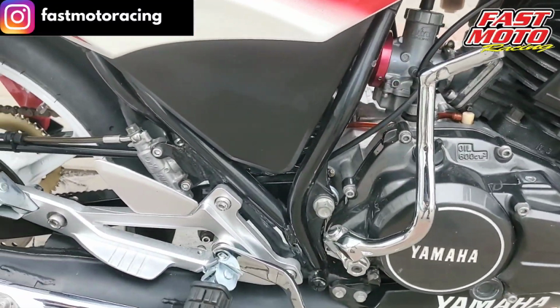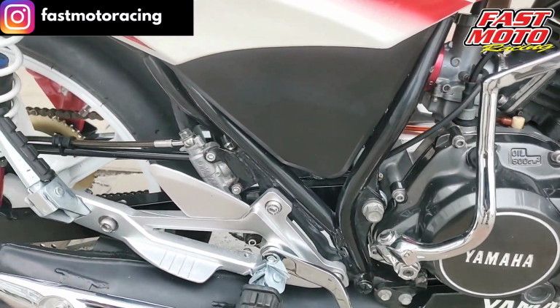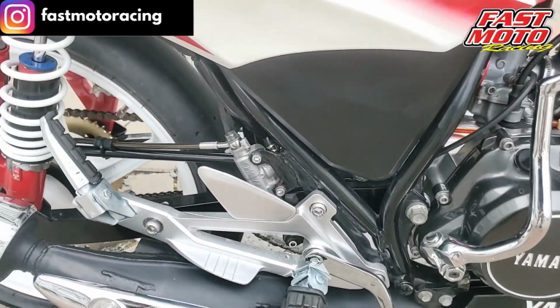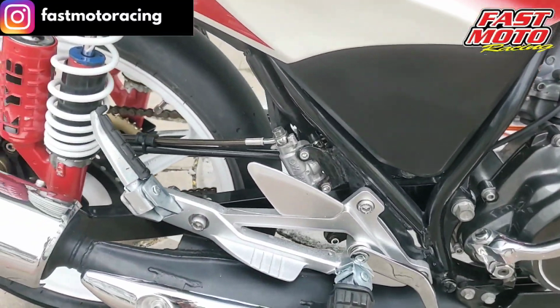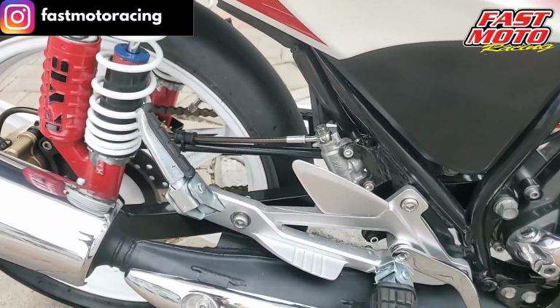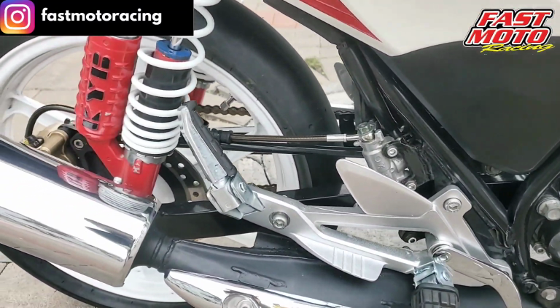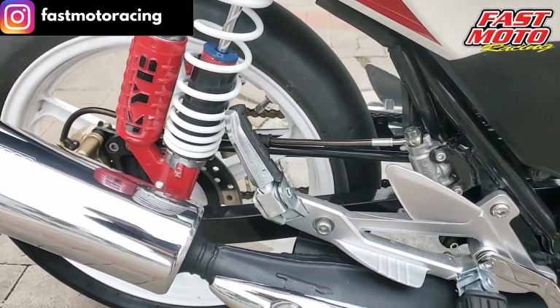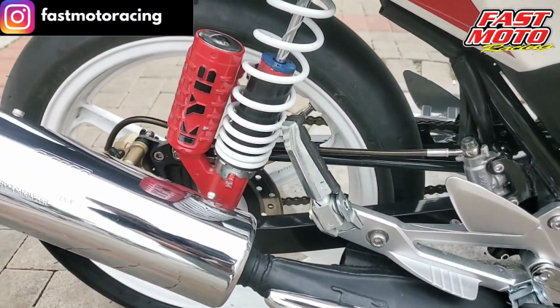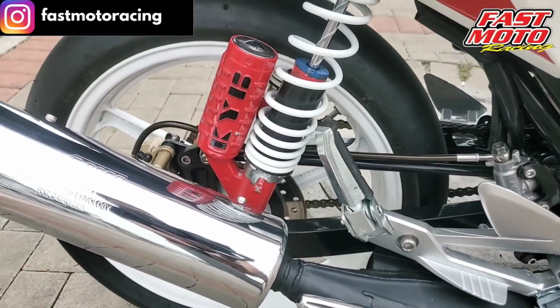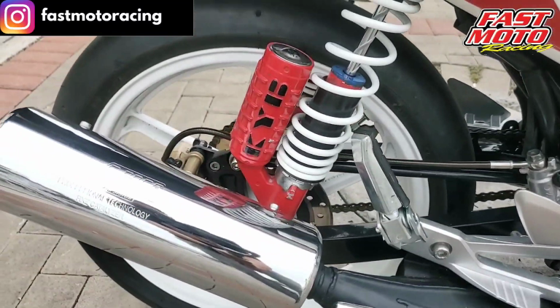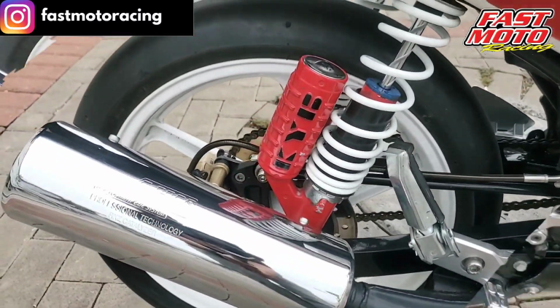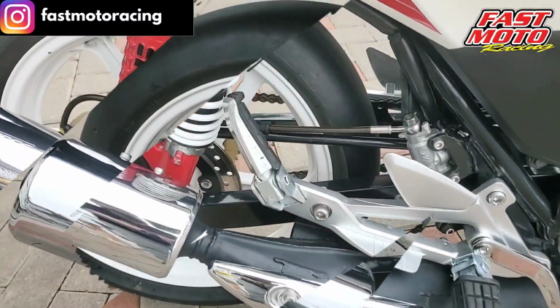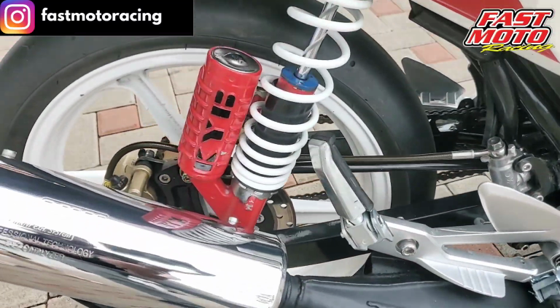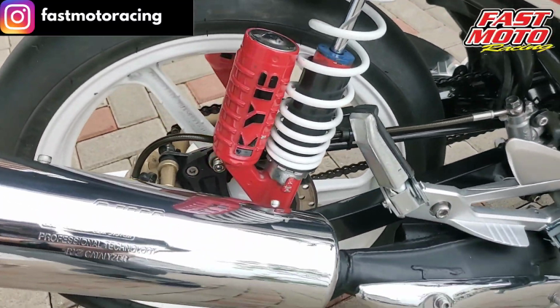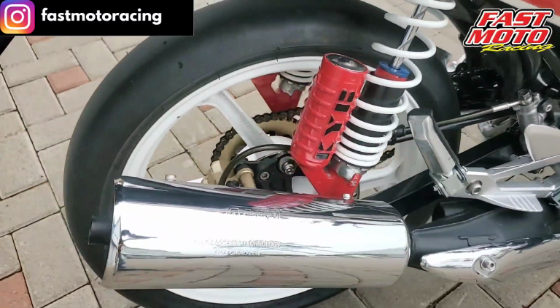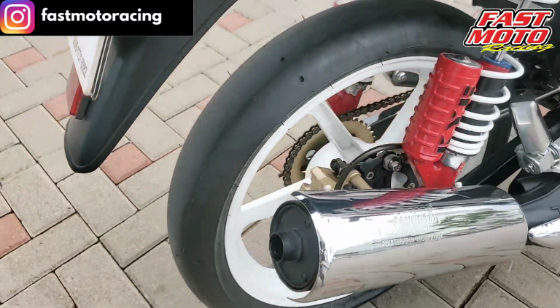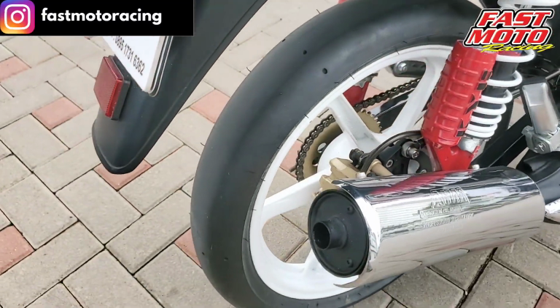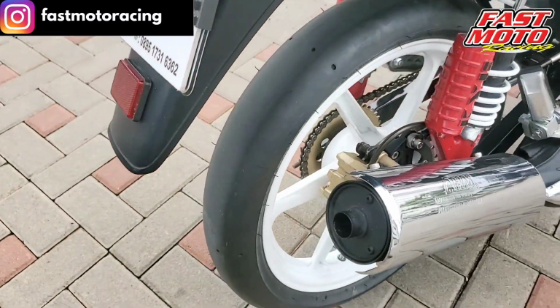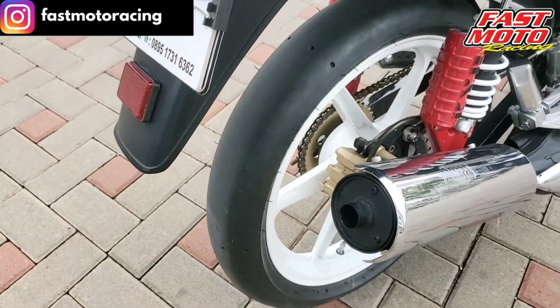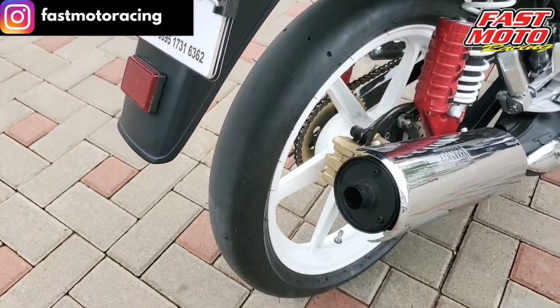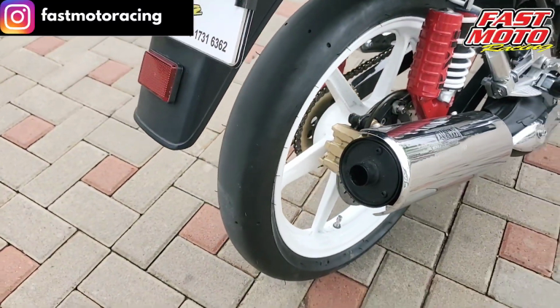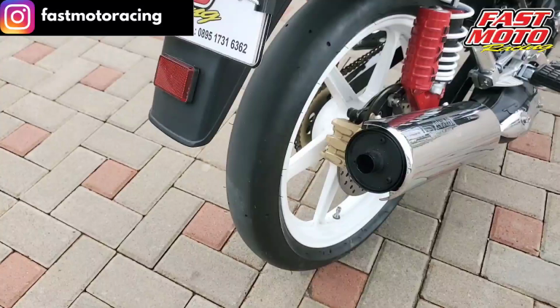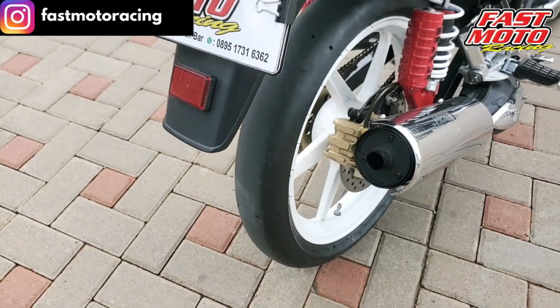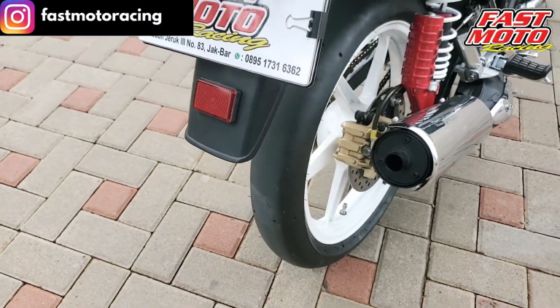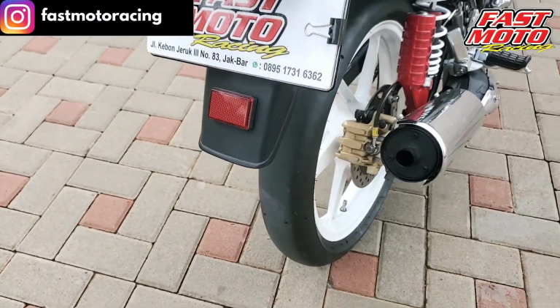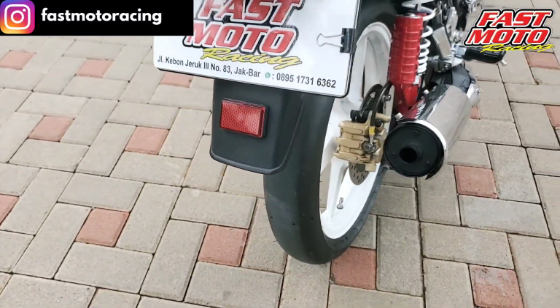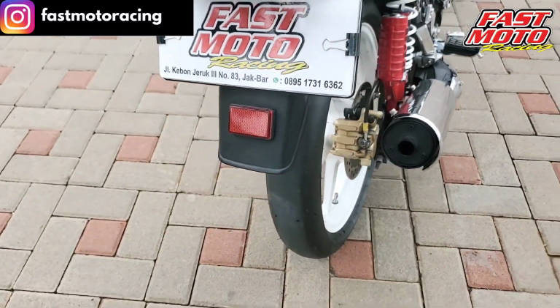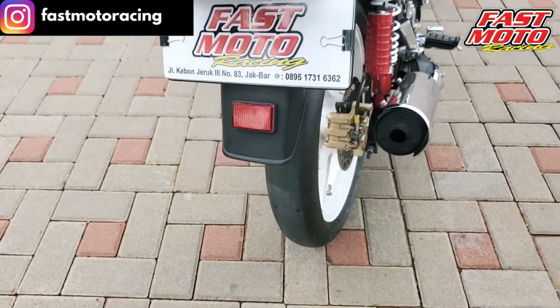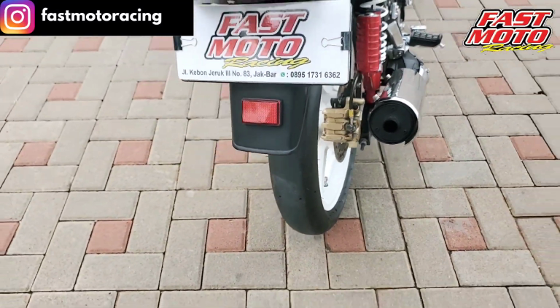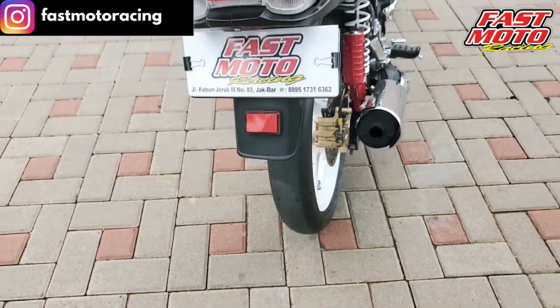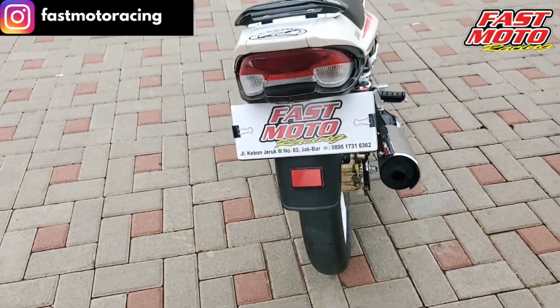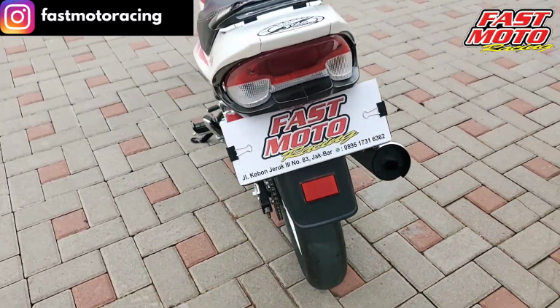For the rear tire, we use a standard racing brand from AHM Malaysia. The rear tire uses an IRC Slick in size 110 x 70 x 17.